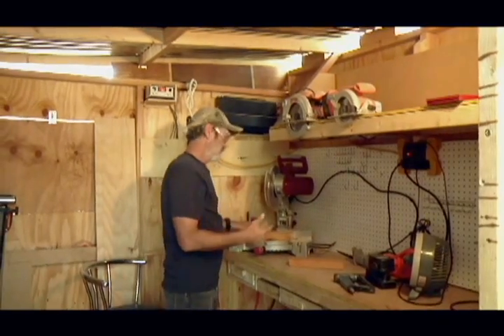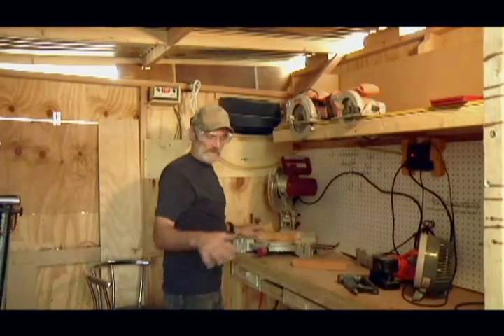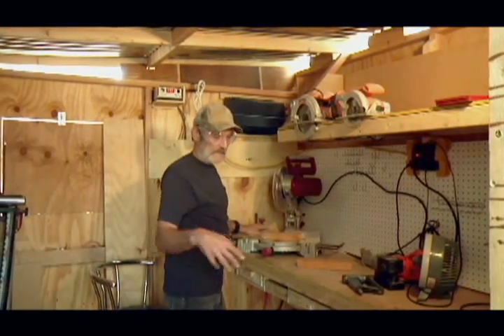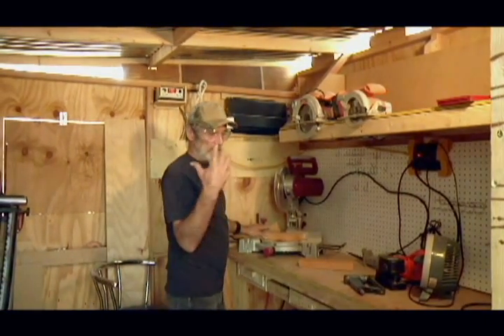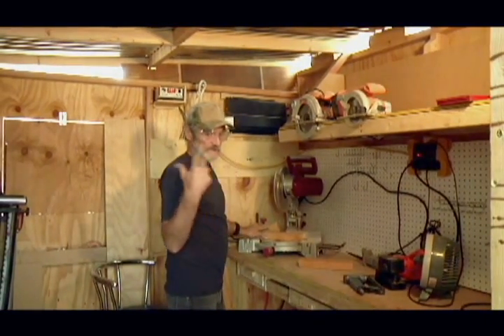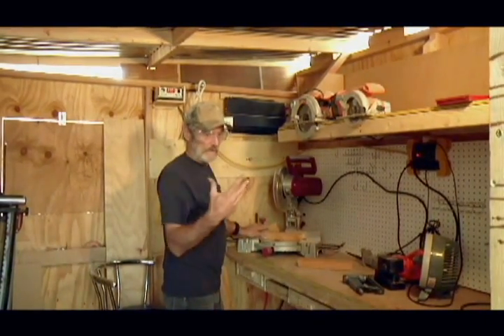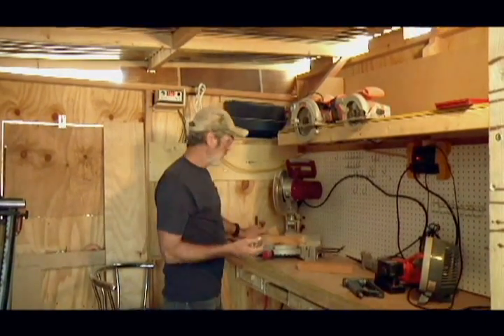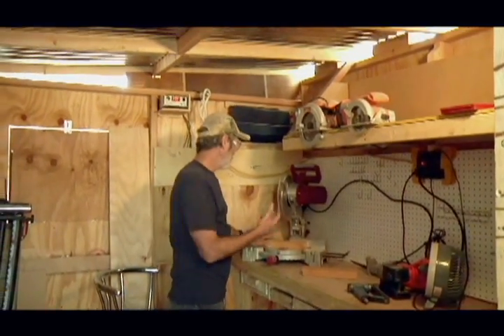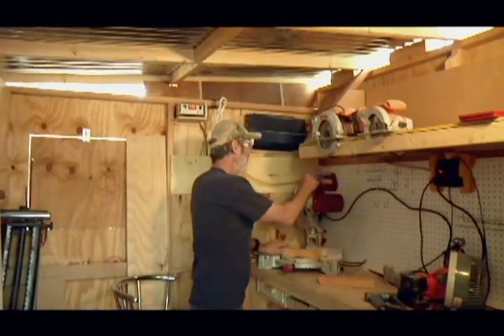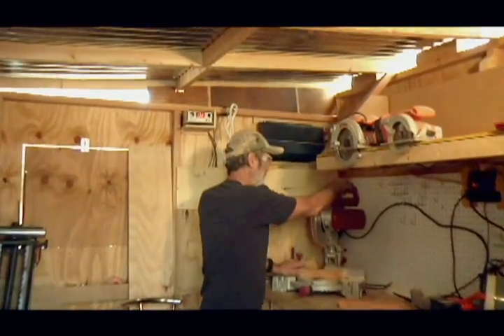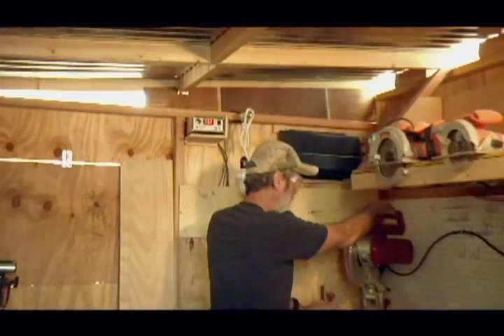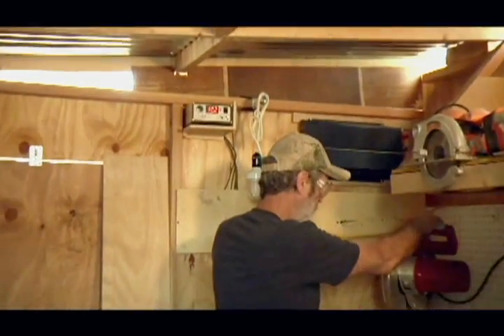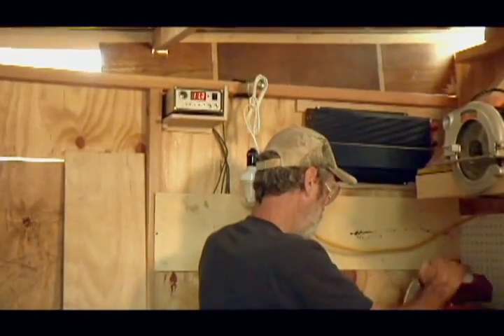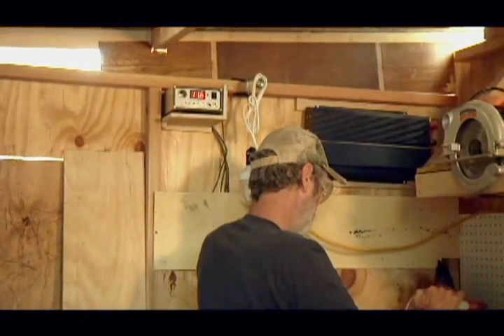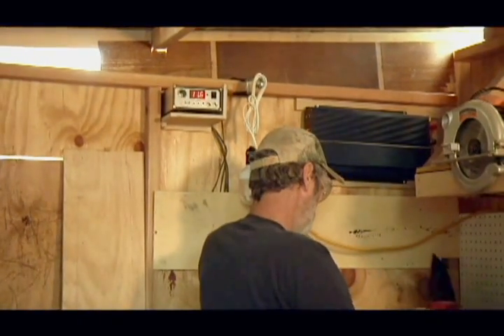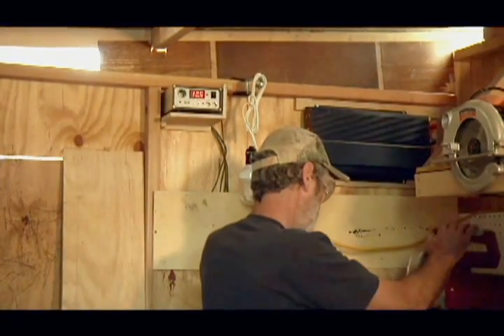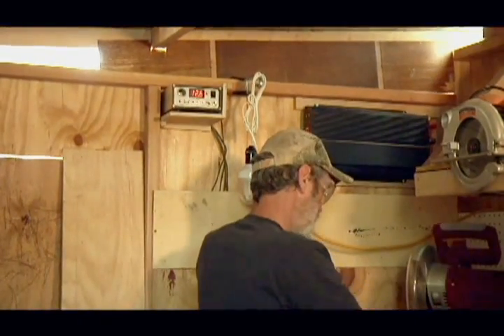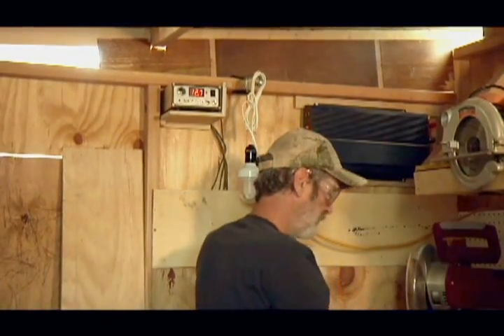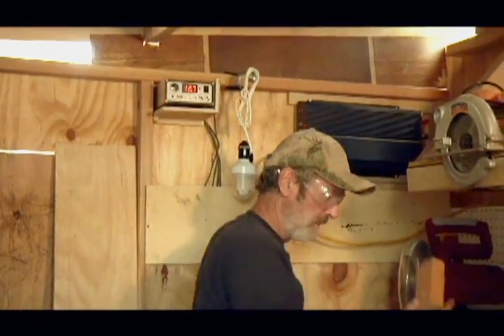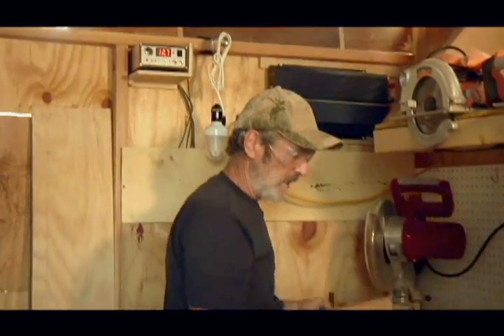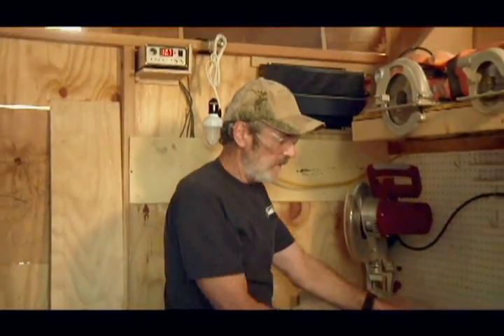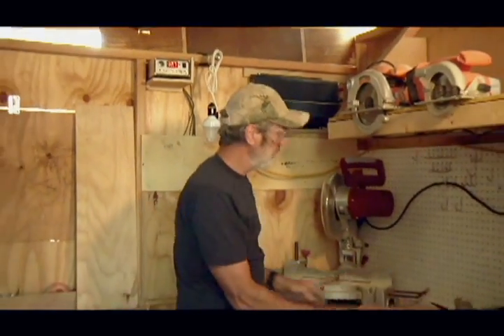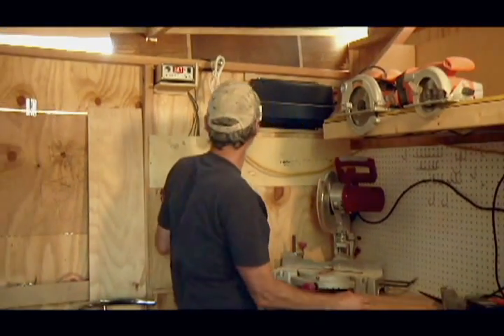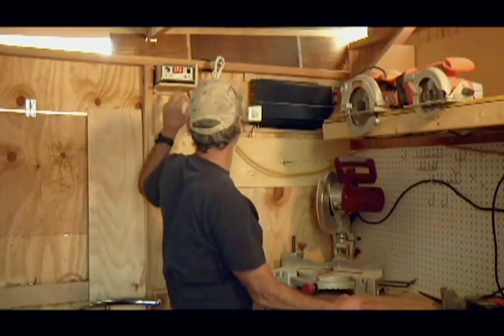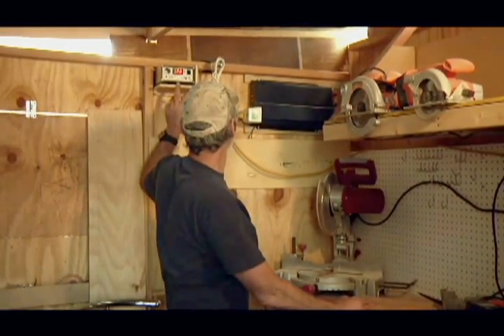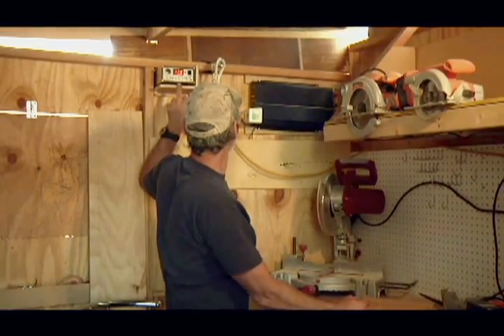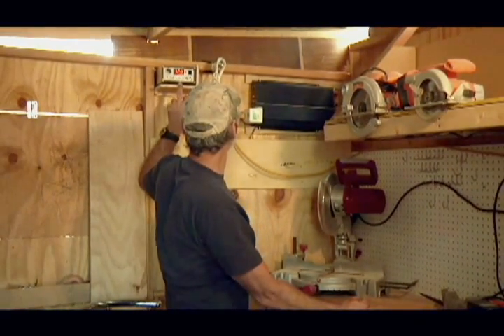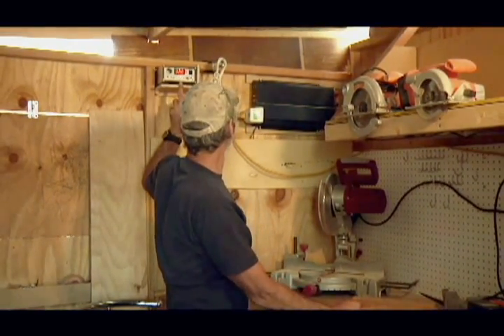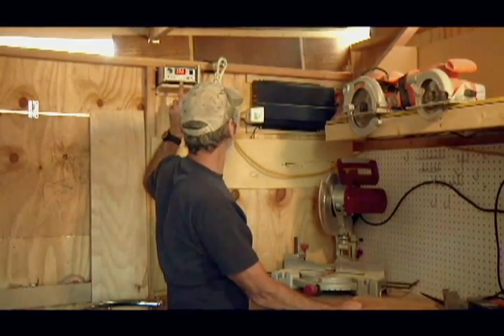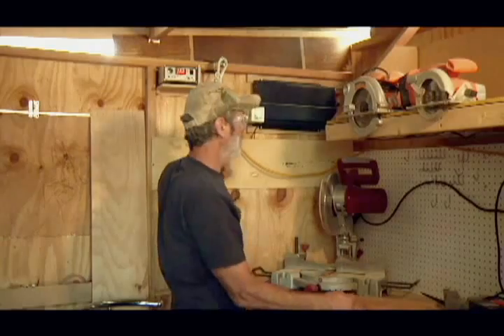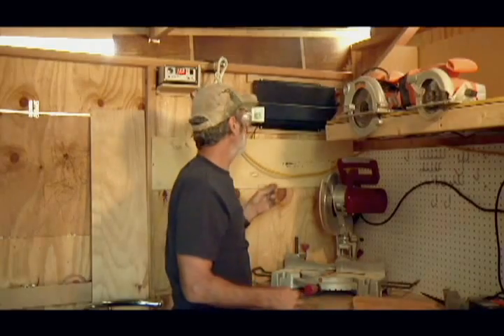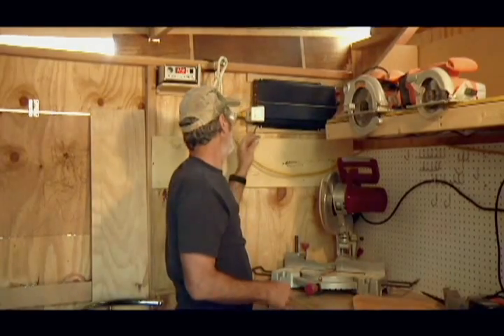We're building this deck, we're building this workshop, and we'll show you how to do it all. Again, intermittent use — I use it again, it knocked it down to 12.5, 12.7, 12.8, and it'll go back up to 13.1.